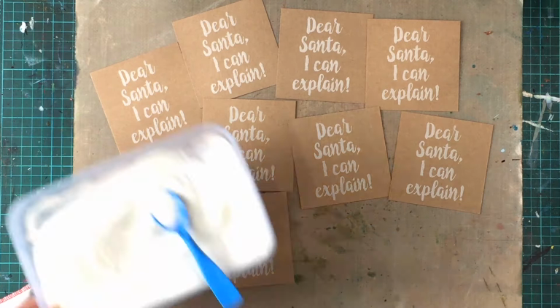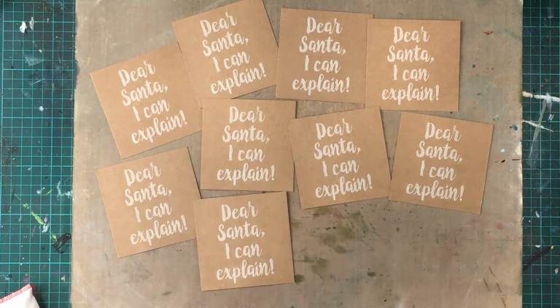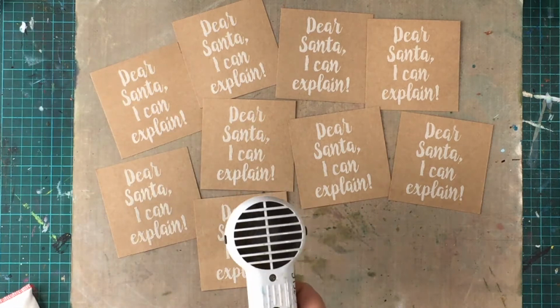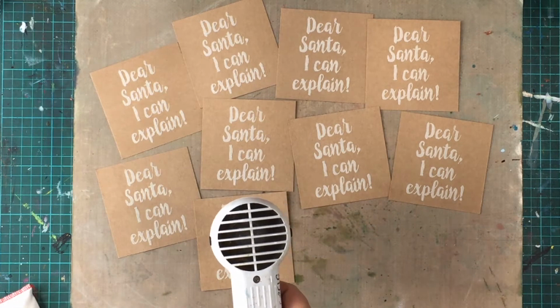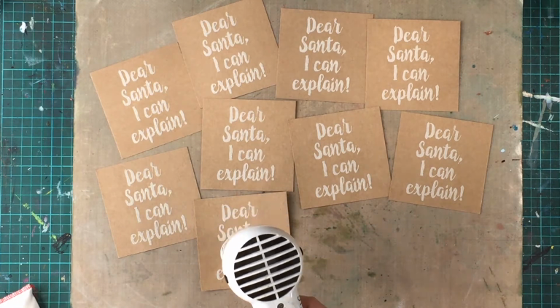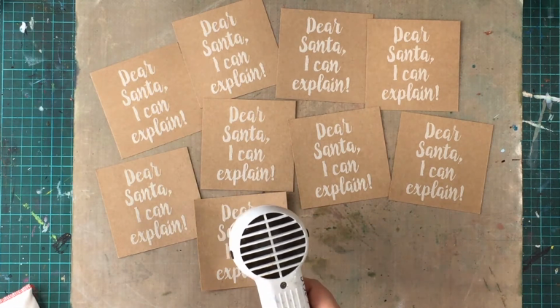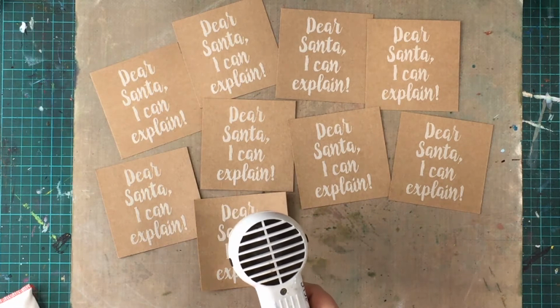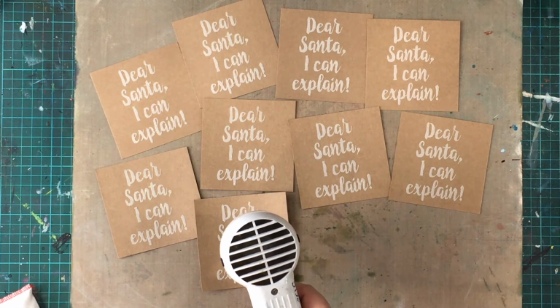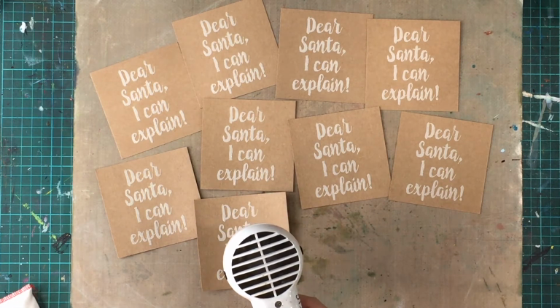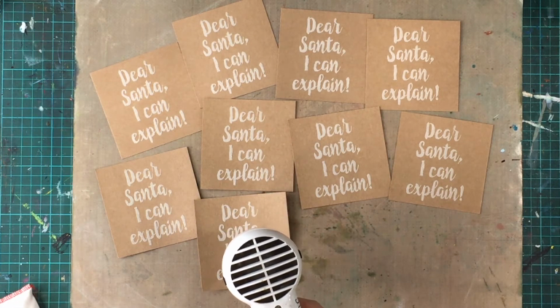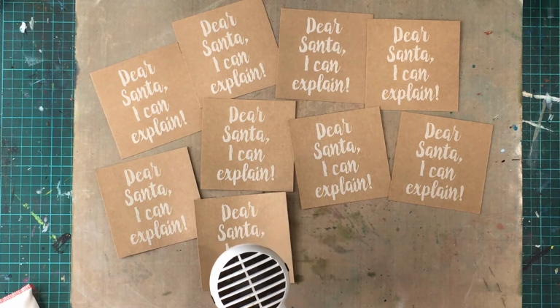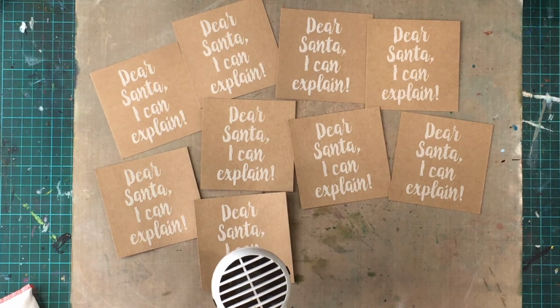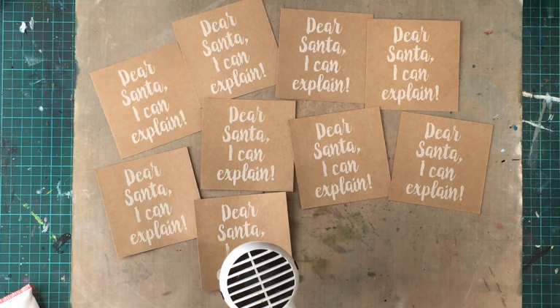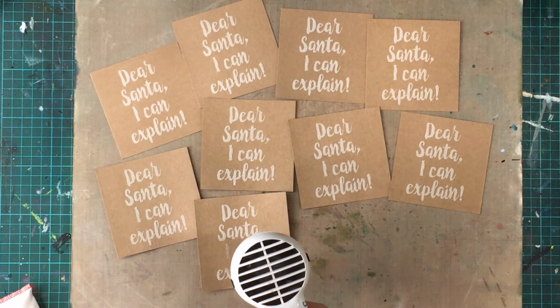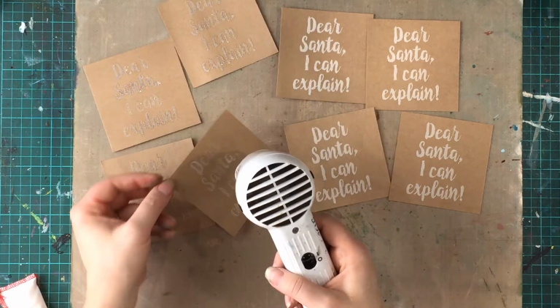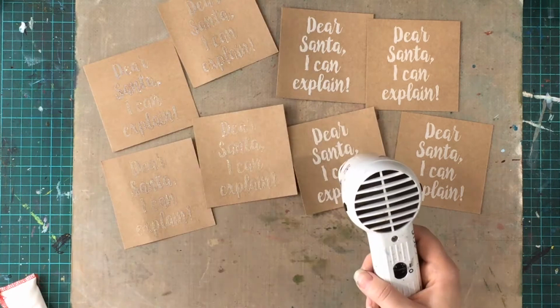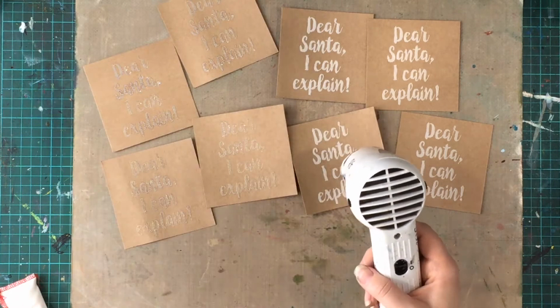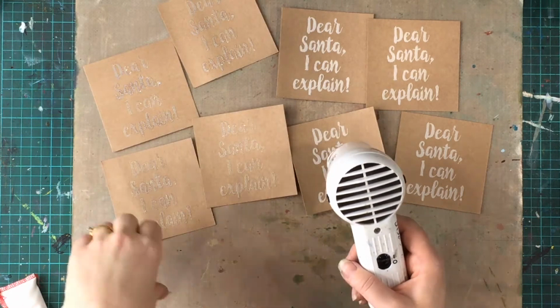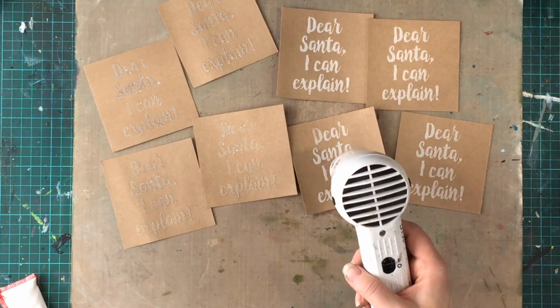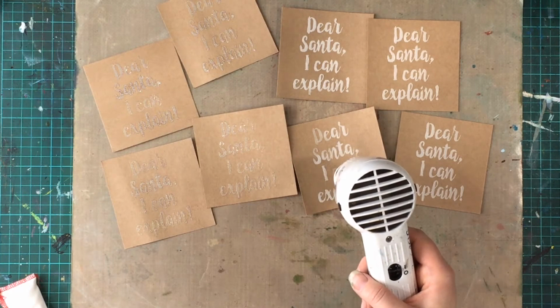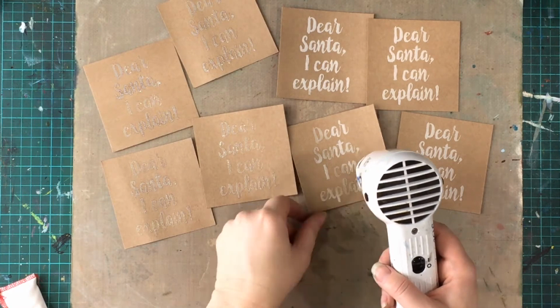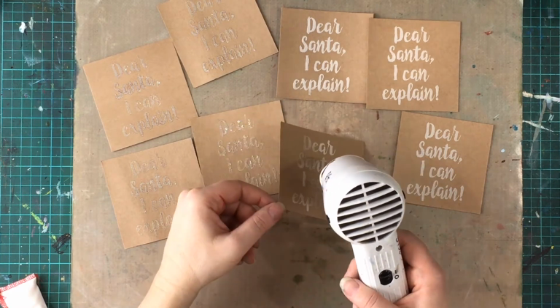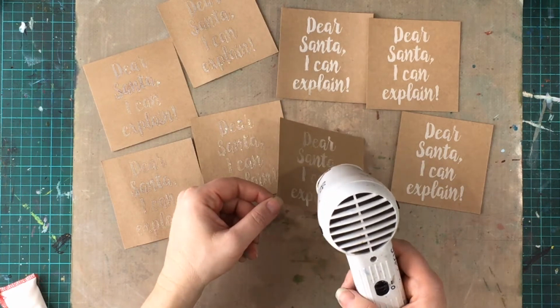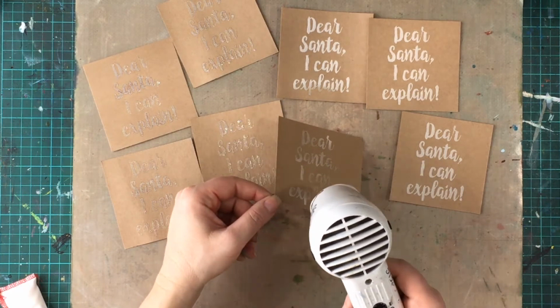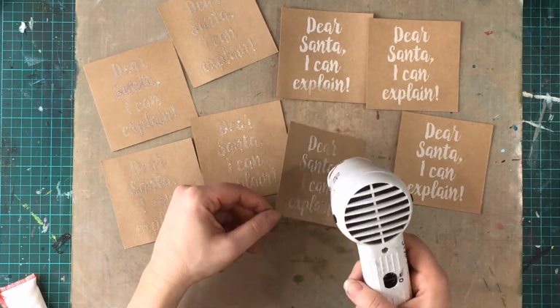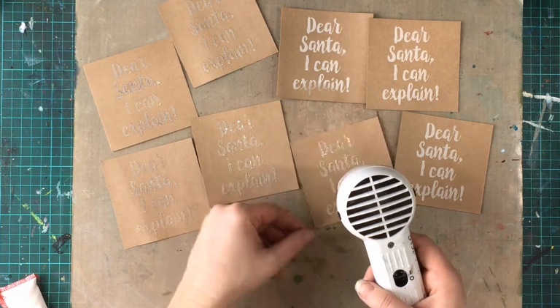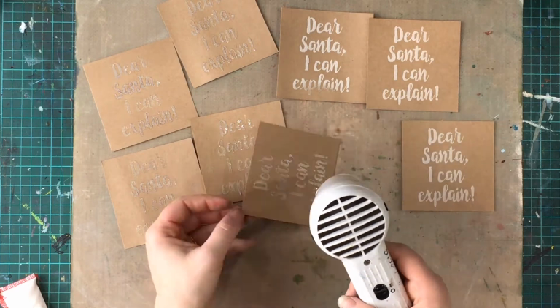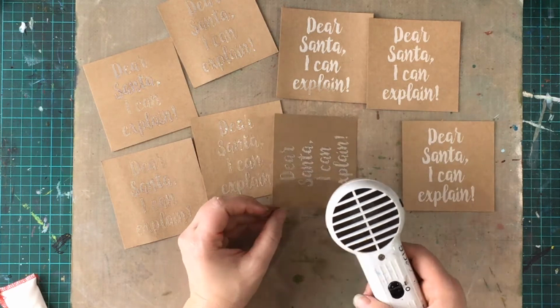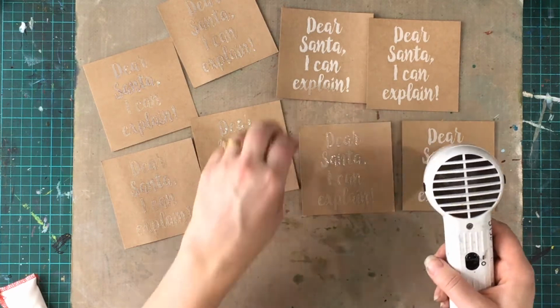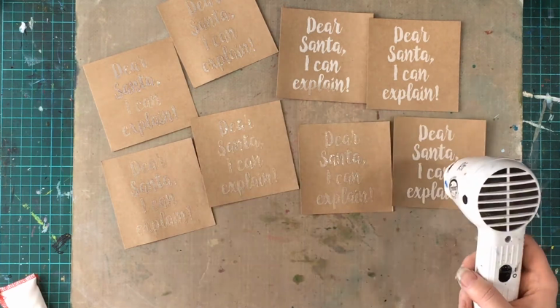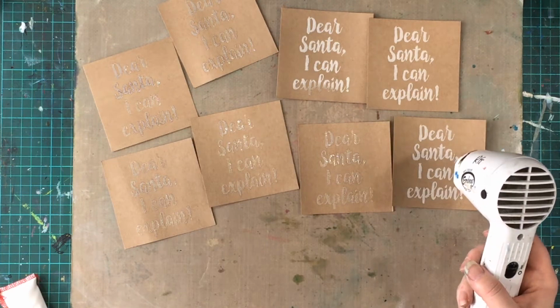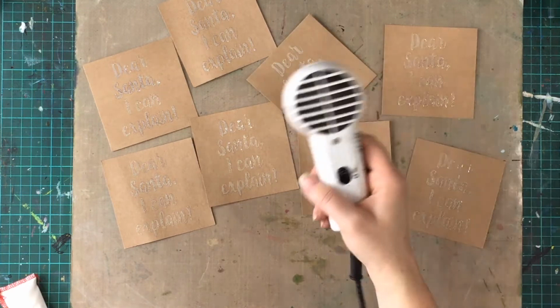Now that I have them all stamped and covered in powder I can go and heat set them. While I'm heating one piece the heat from the heat tool will spread onto nearby pieces and can start to melt the powder, making this process a lot quicker.